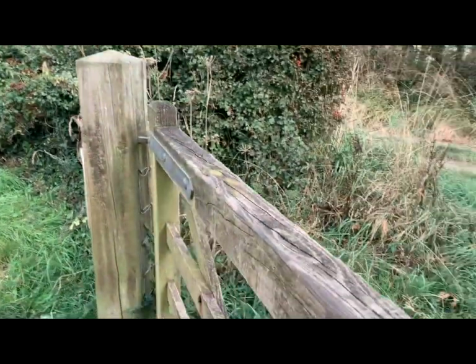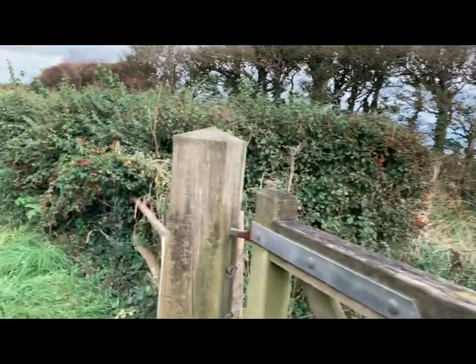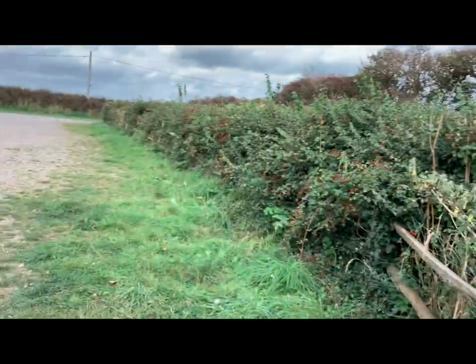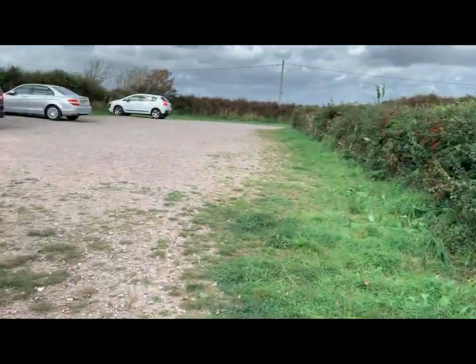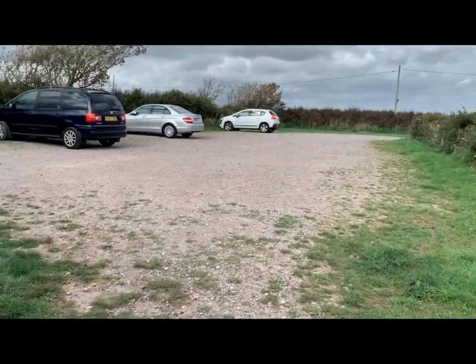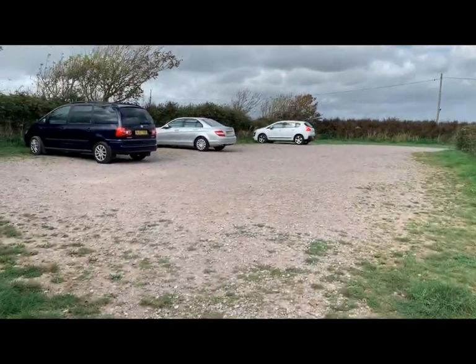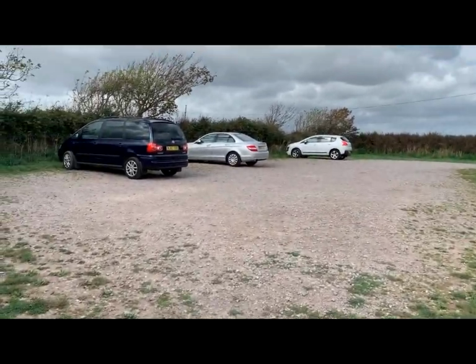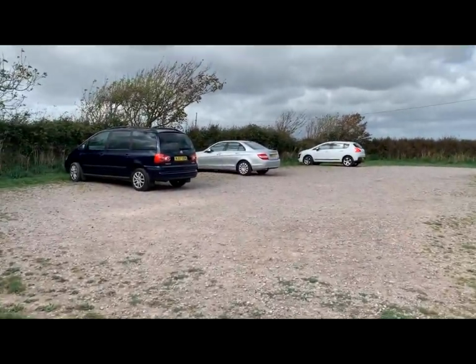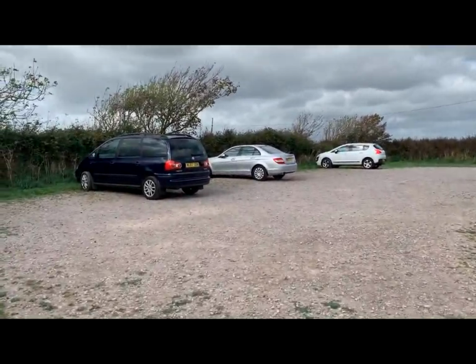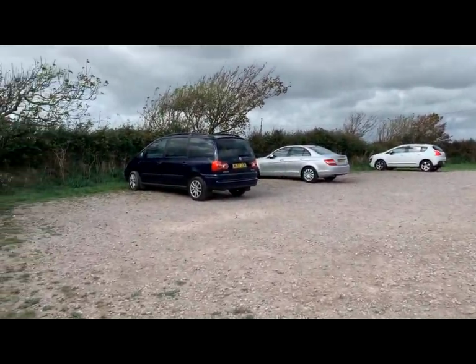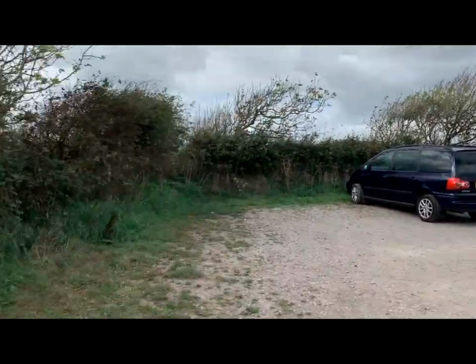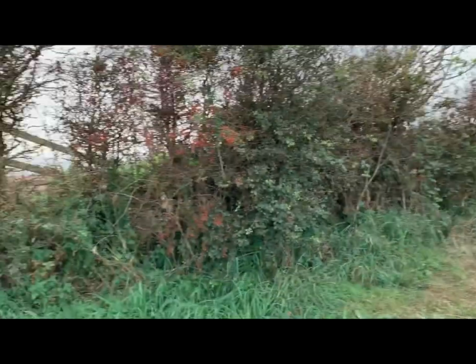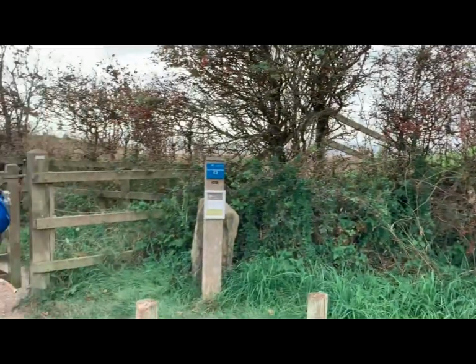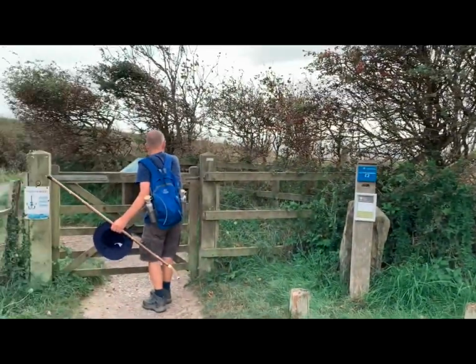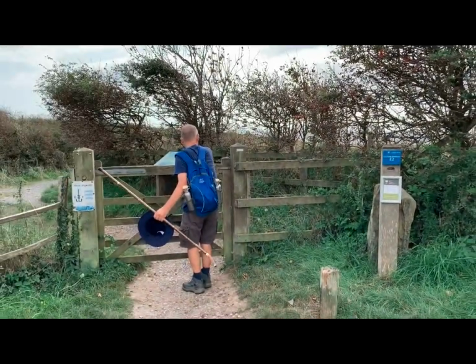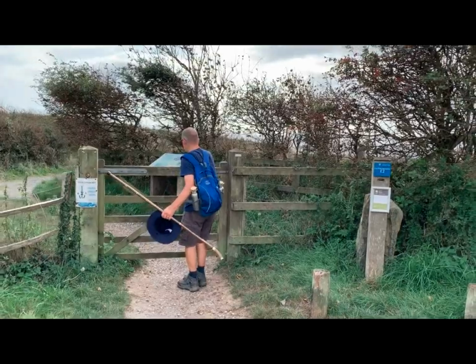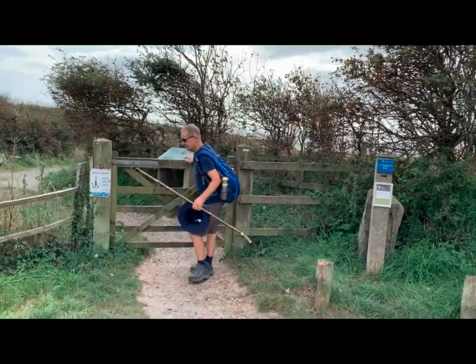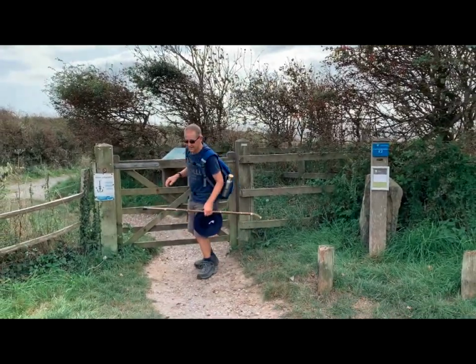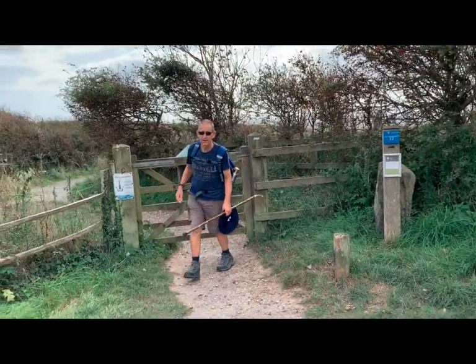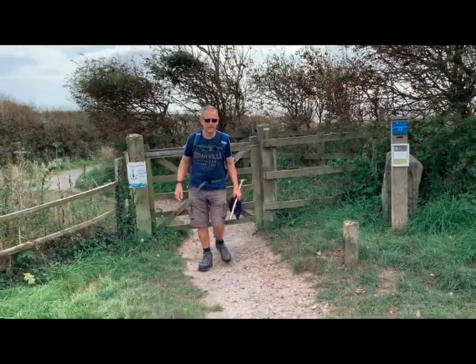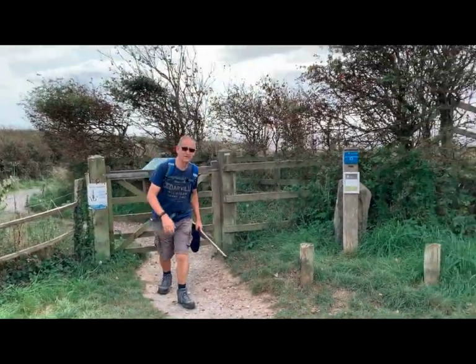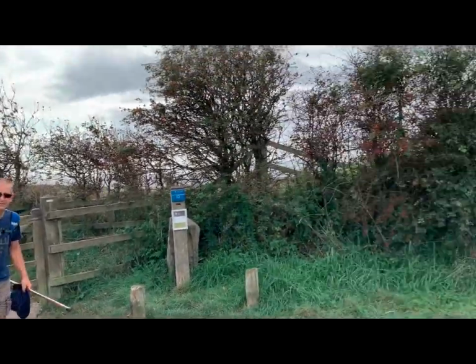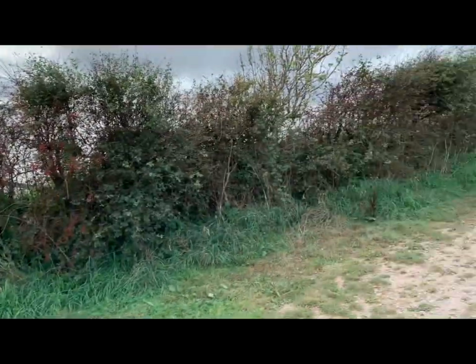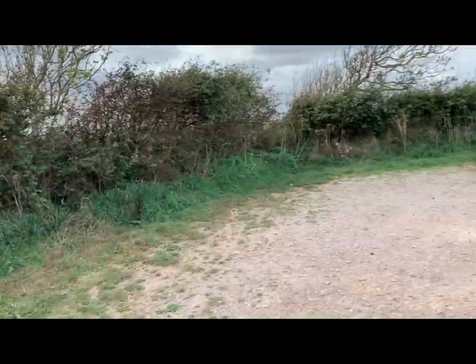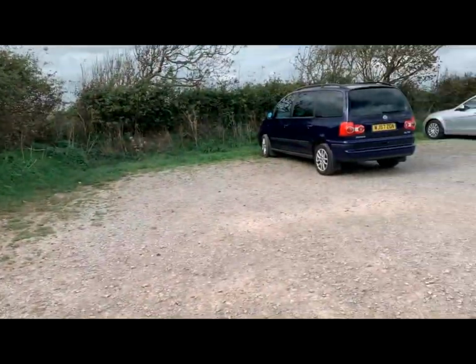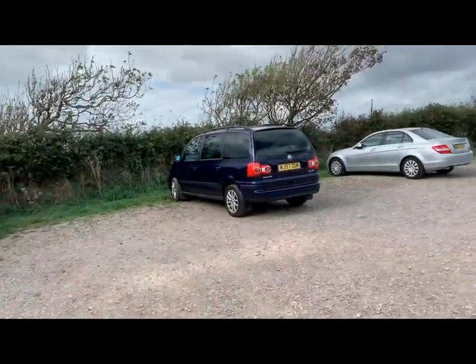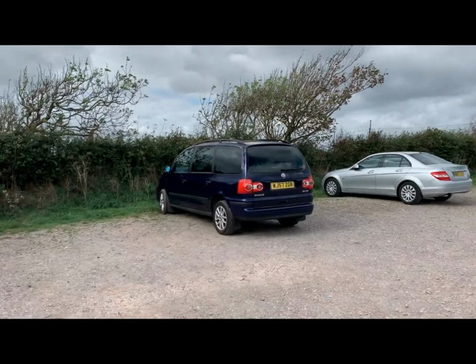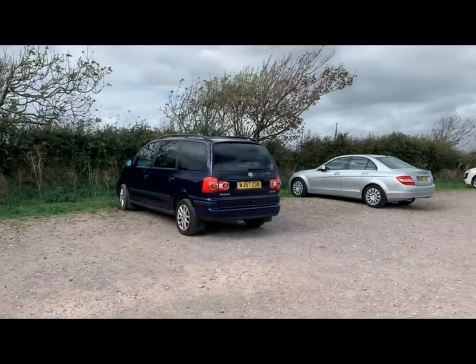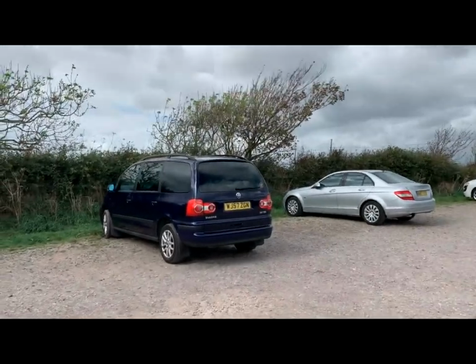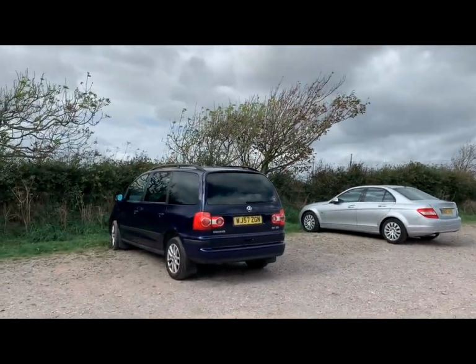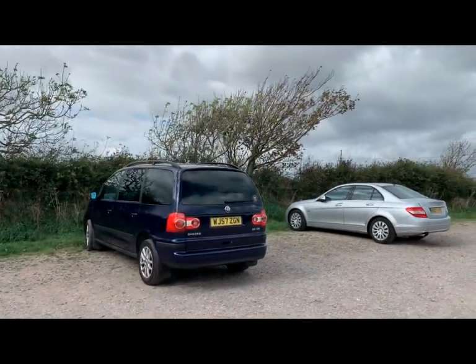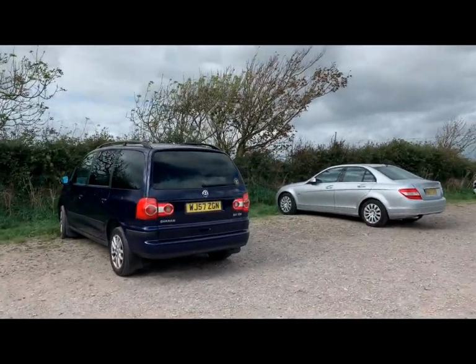That was a cracking walk. Enjoy that, mate. I'll tell you what, I'm knackered after those hills. Wow.